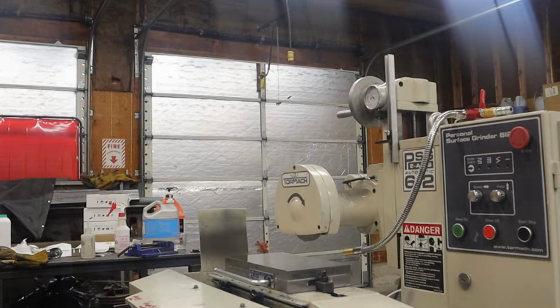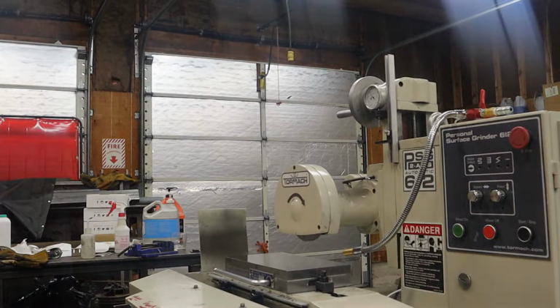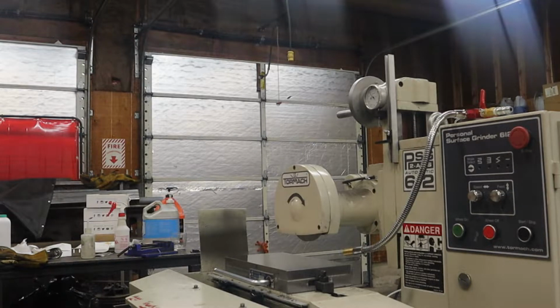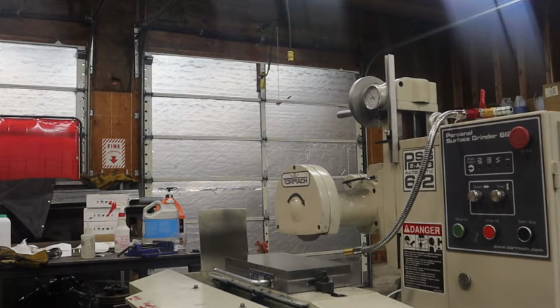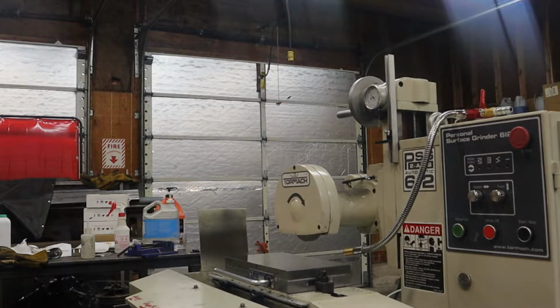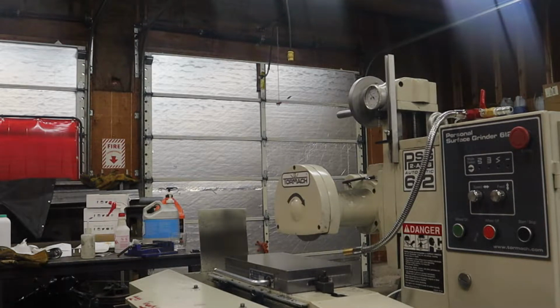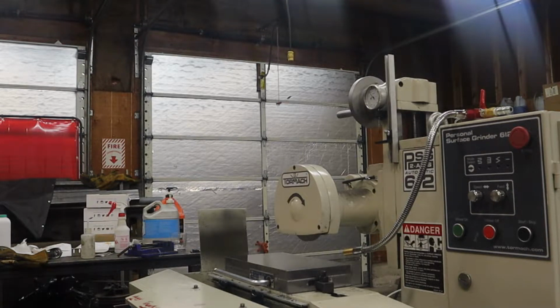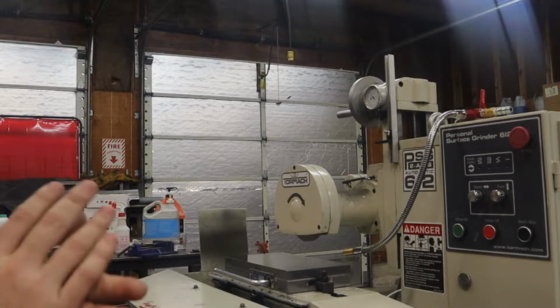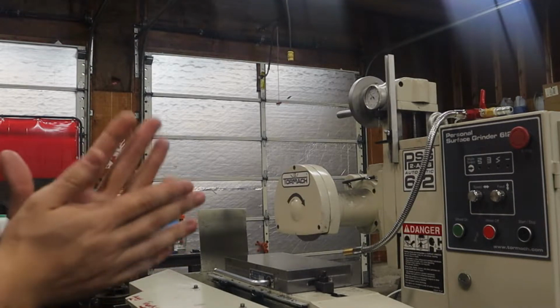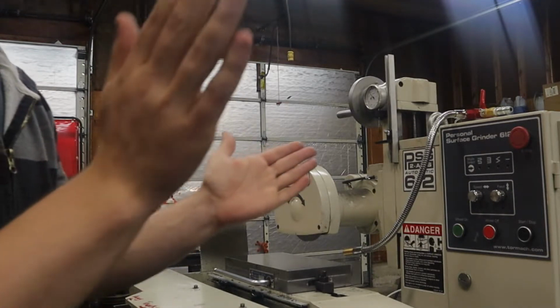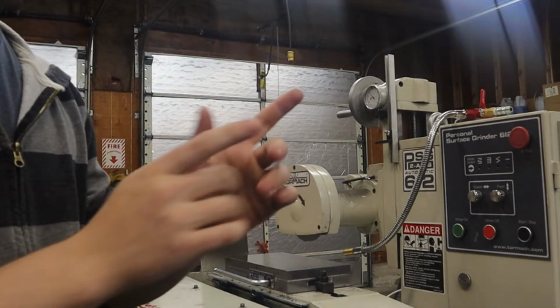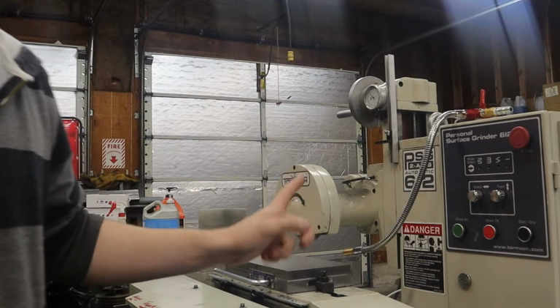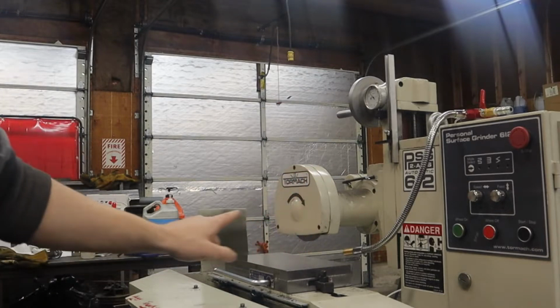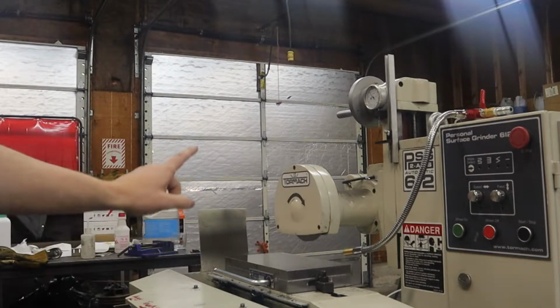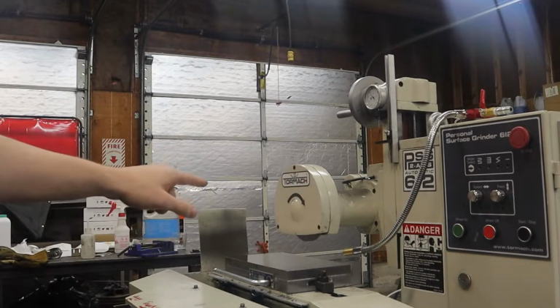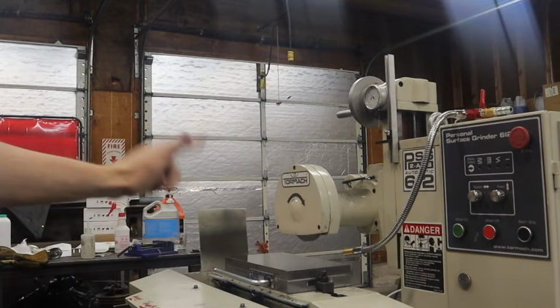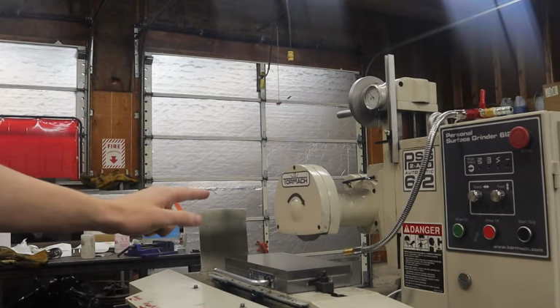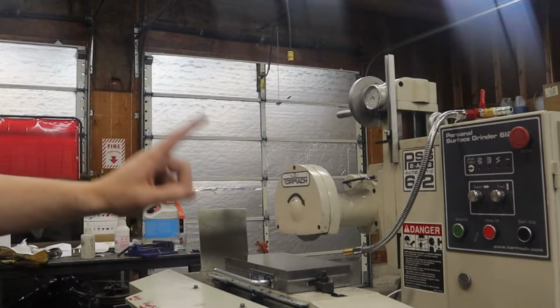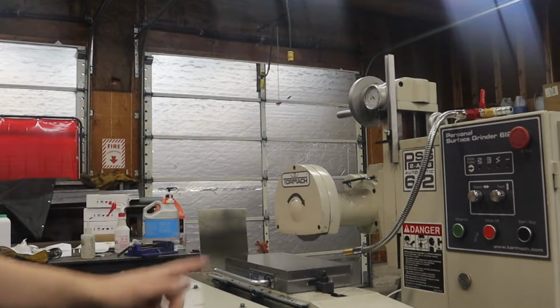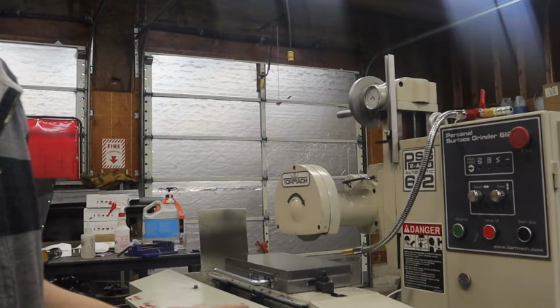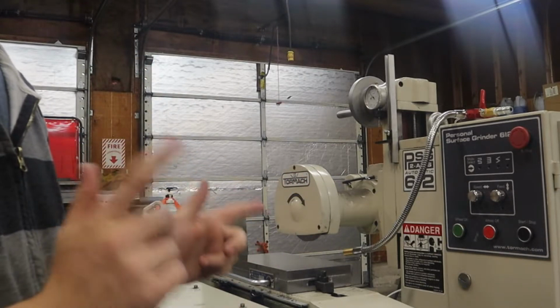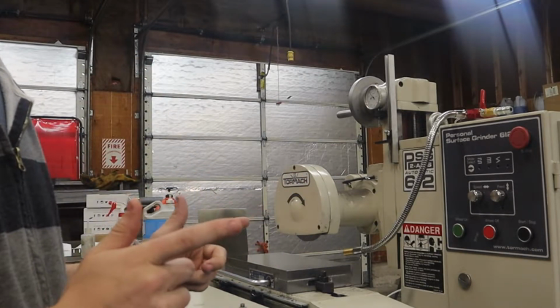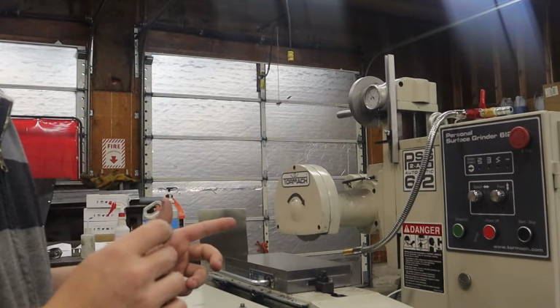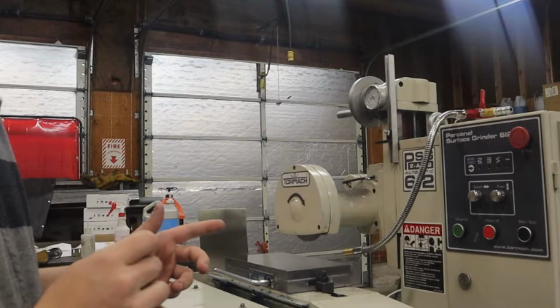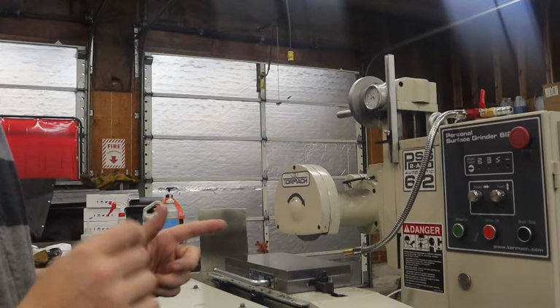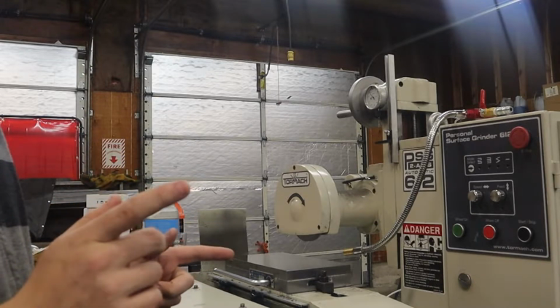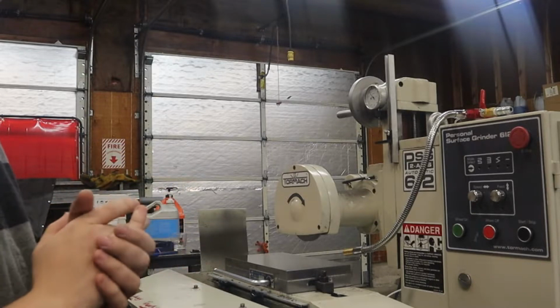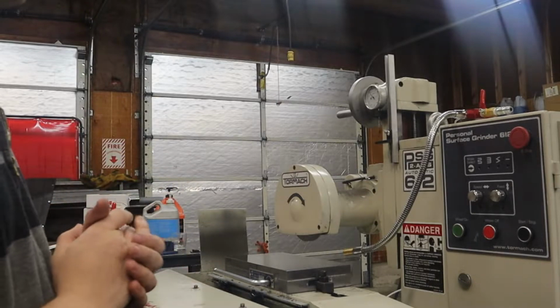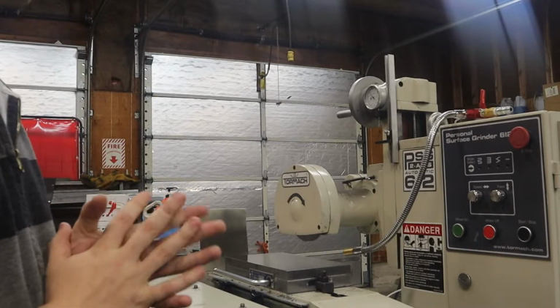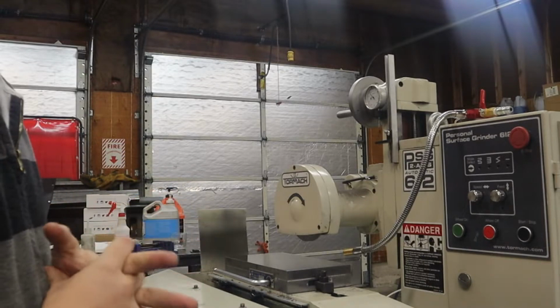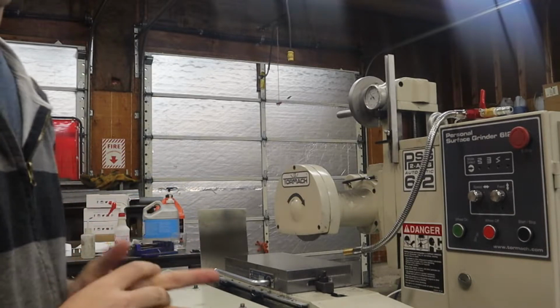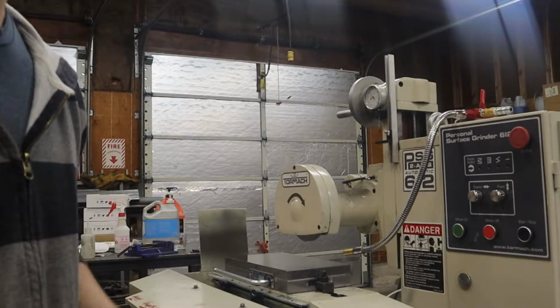Welcome to part two of the video that was not supposed to have a part two. This is the Tormach surface grinder I got like three weeks ago, then I made a video about it, then I didn't do anything video-wise with it, so now I'm doing a video on it.